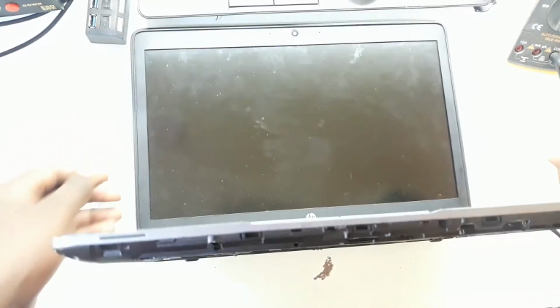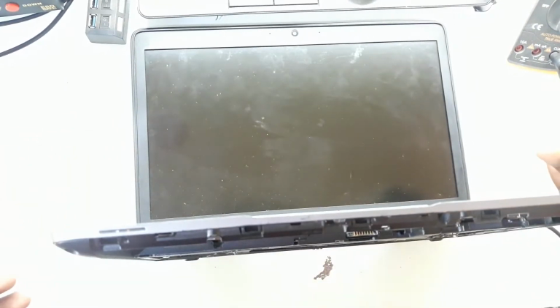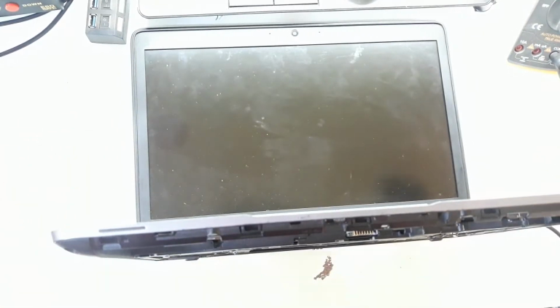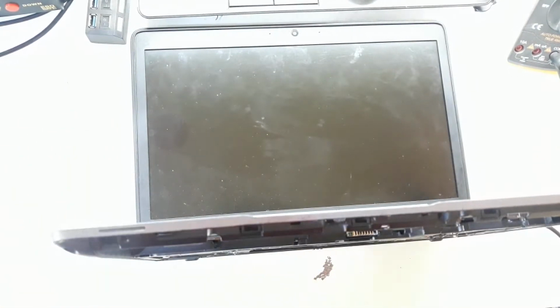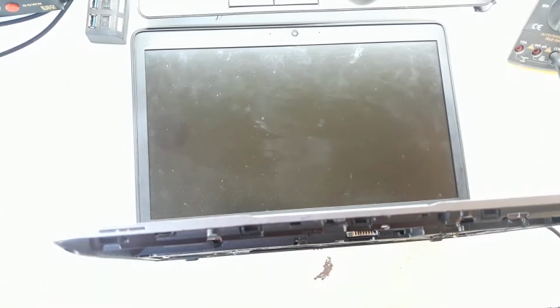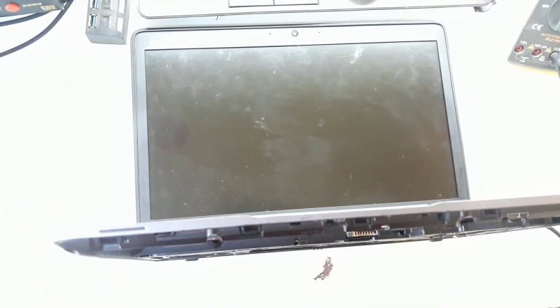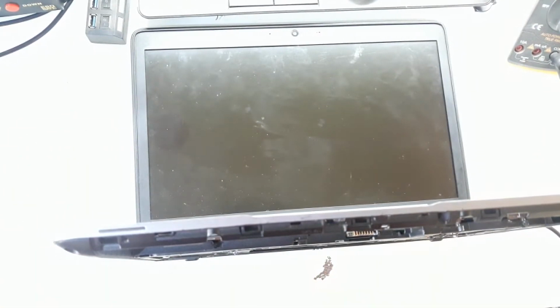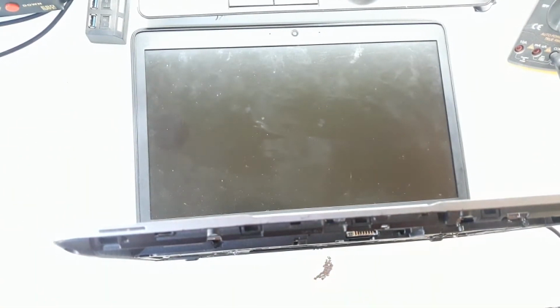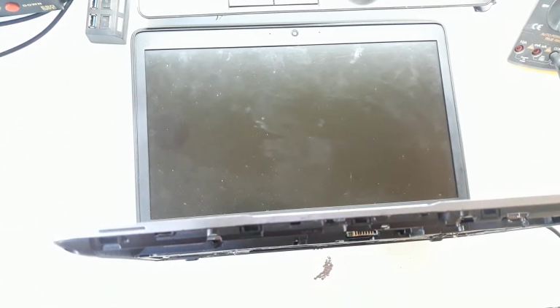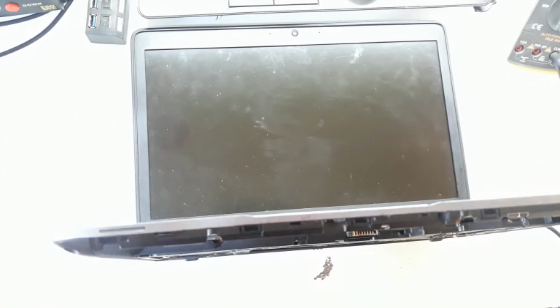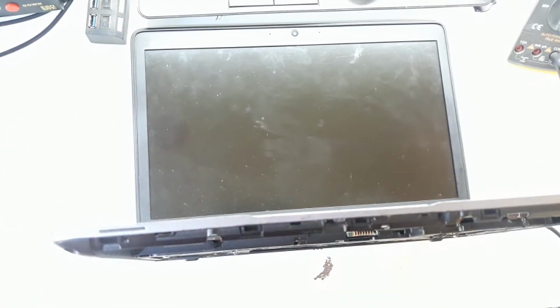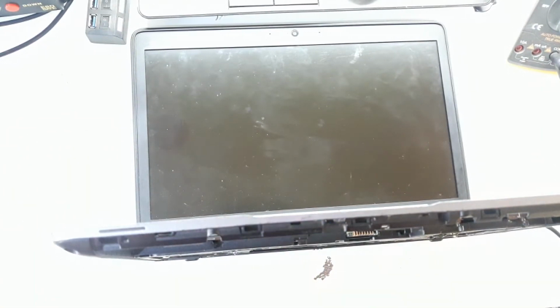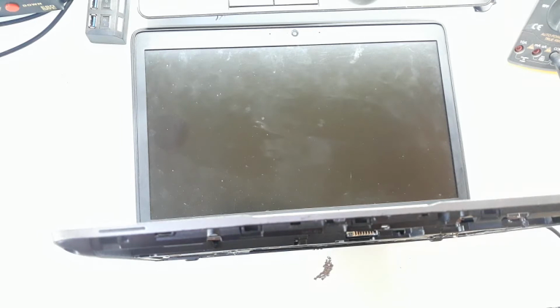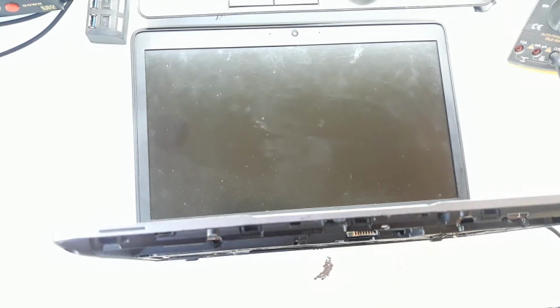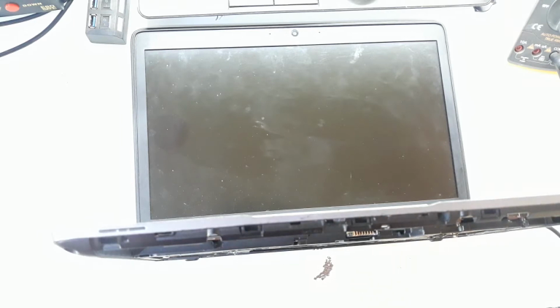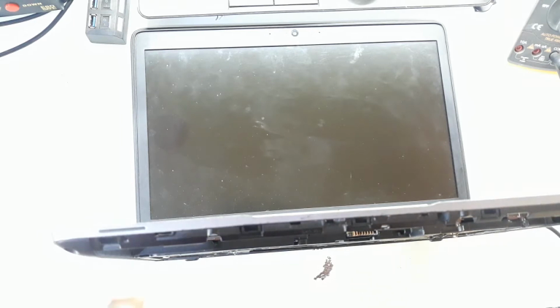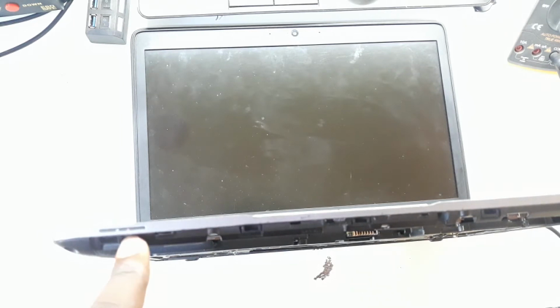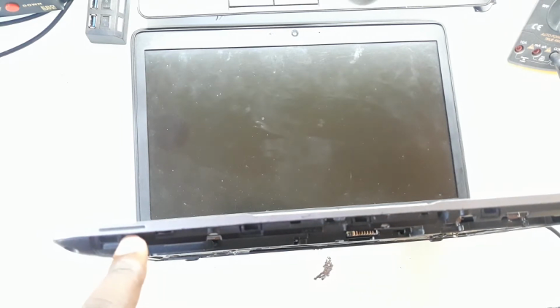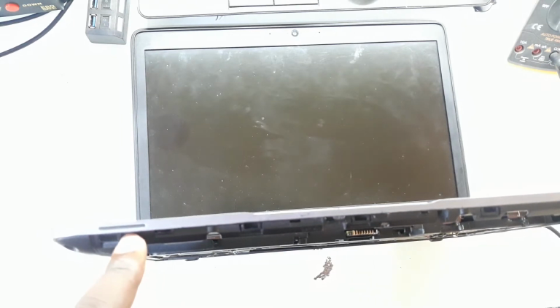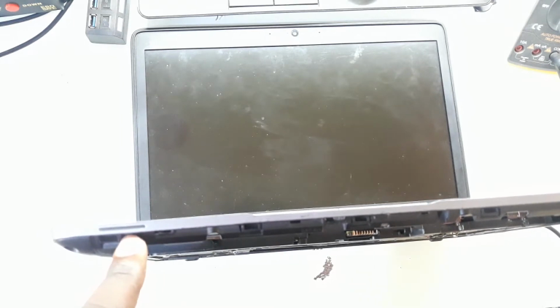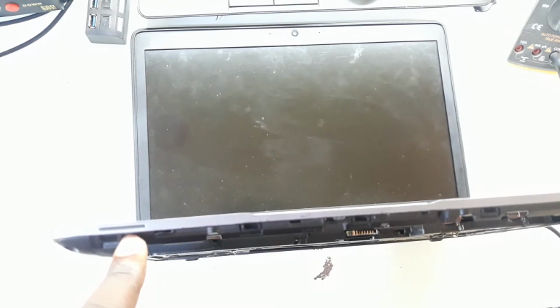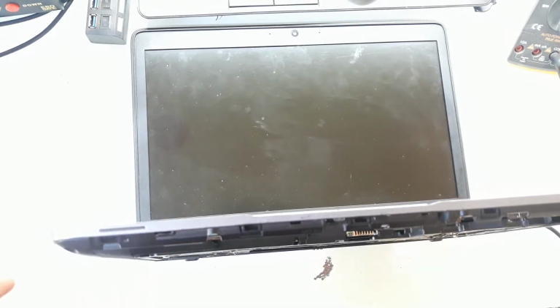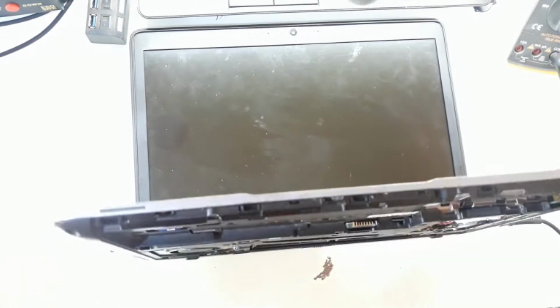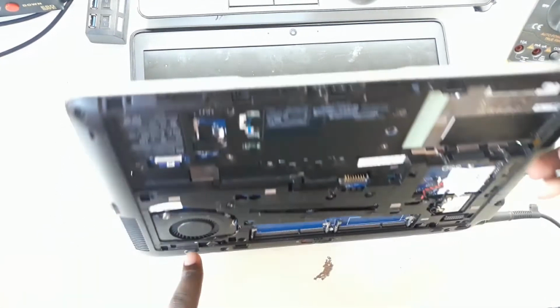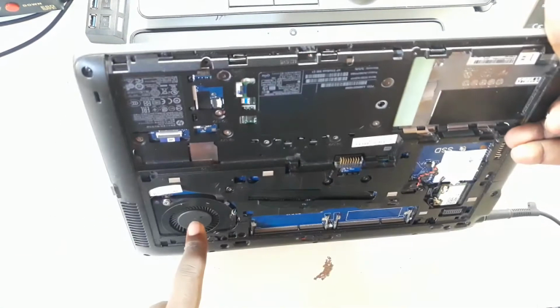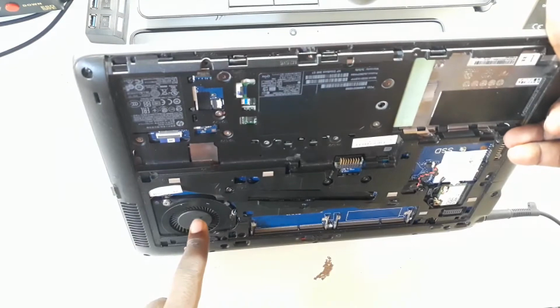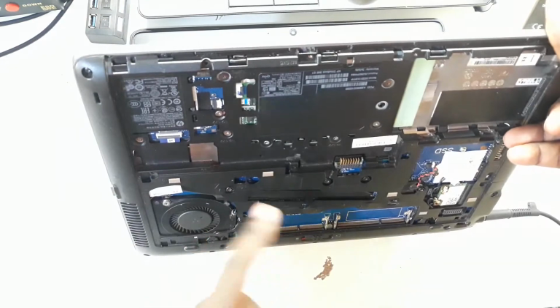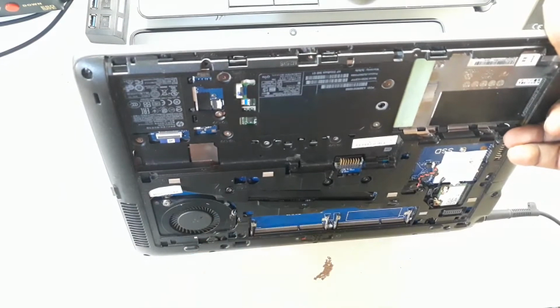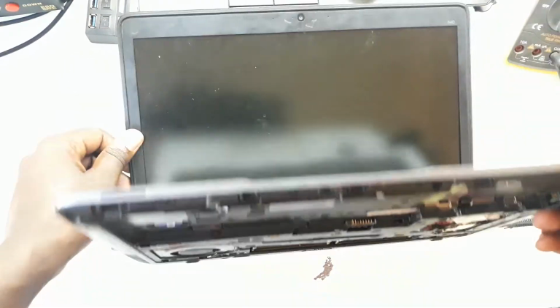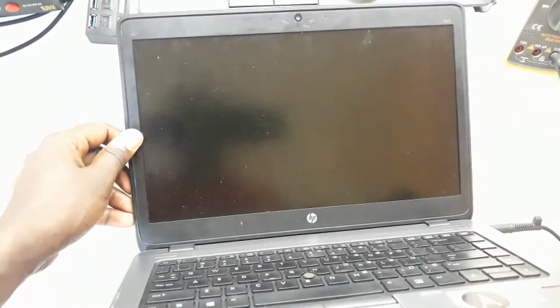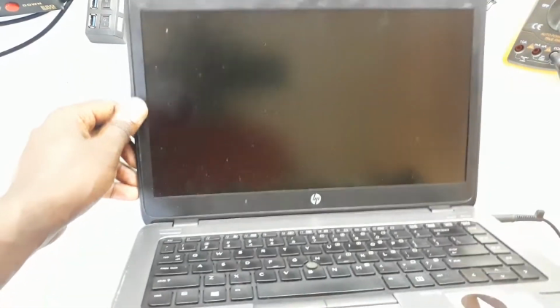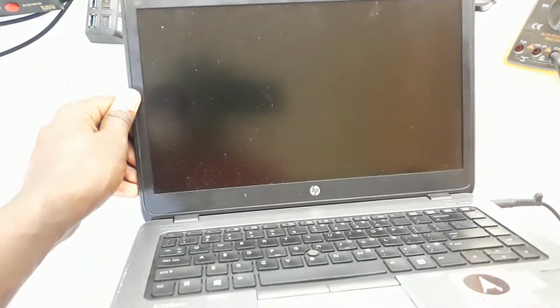So some of these laptops, when you have an error, they do beeps, they have flashing lights, and the fan itself can indicate and tell you if your laptop has got a problem.